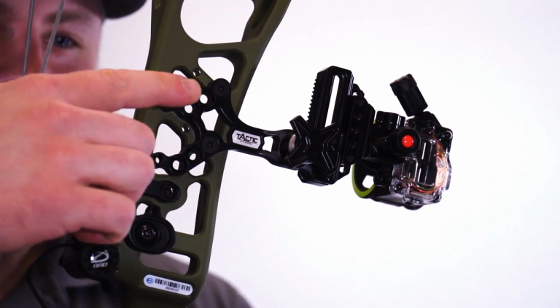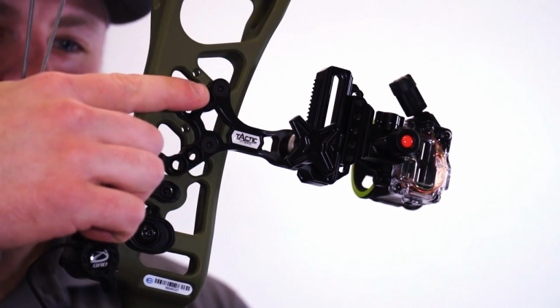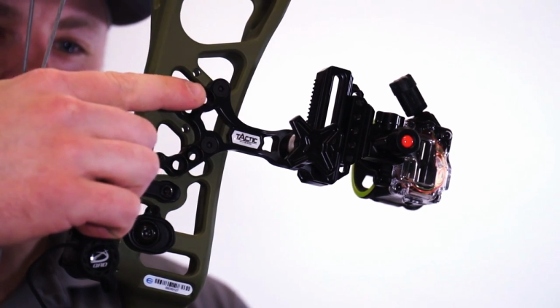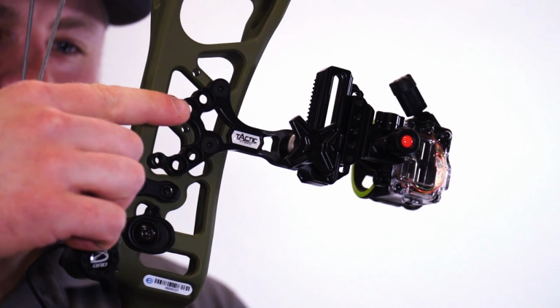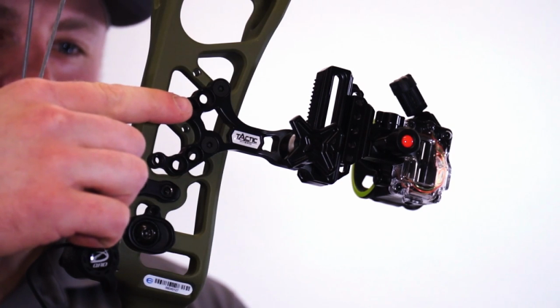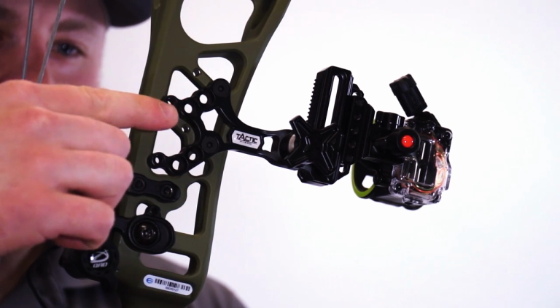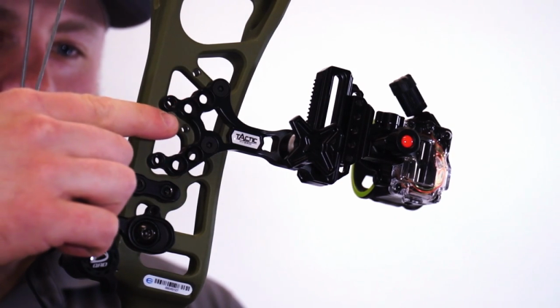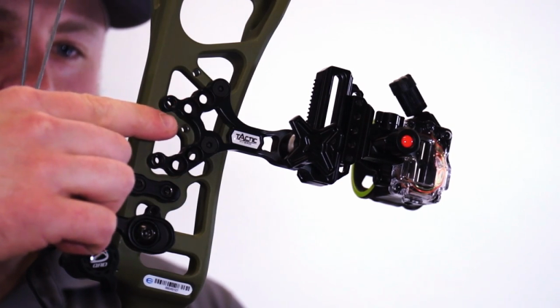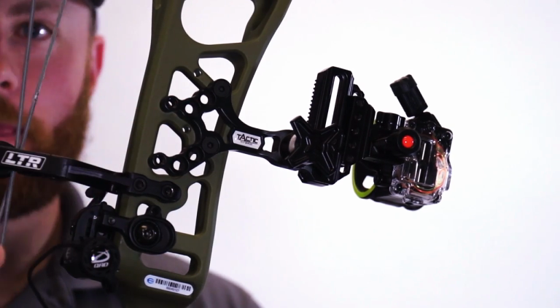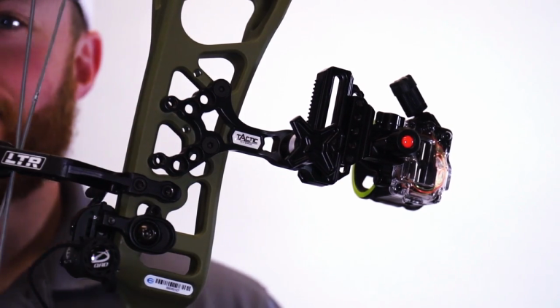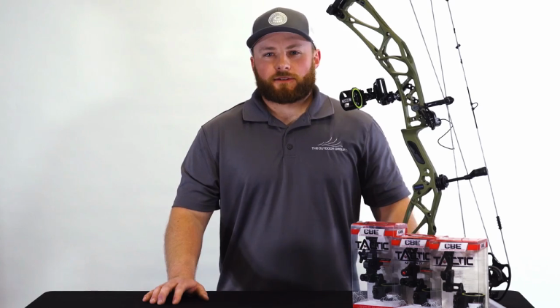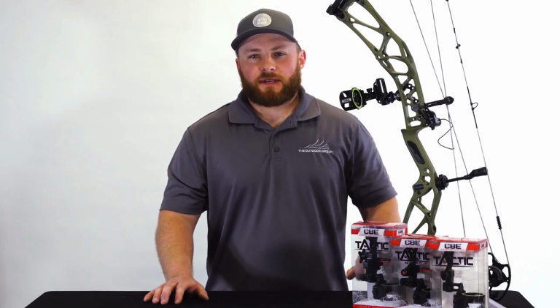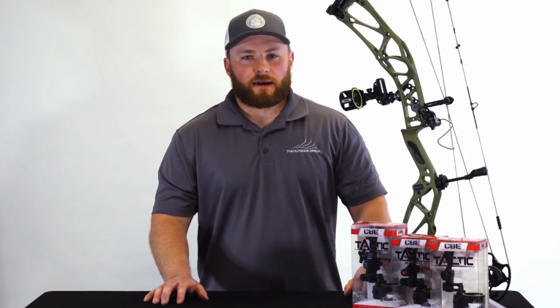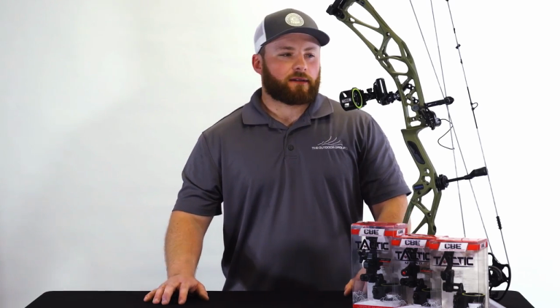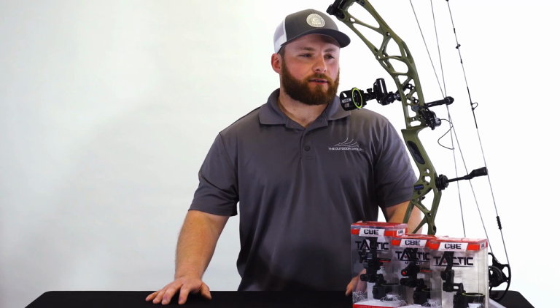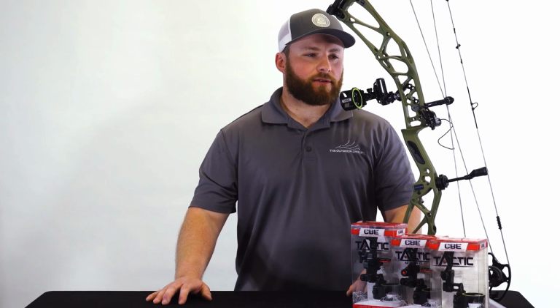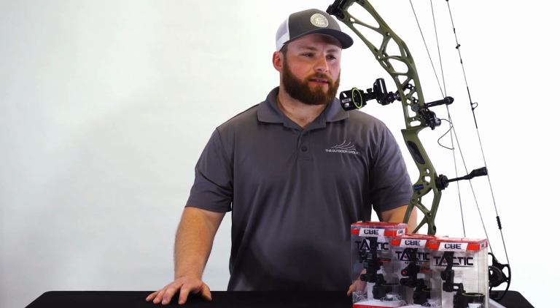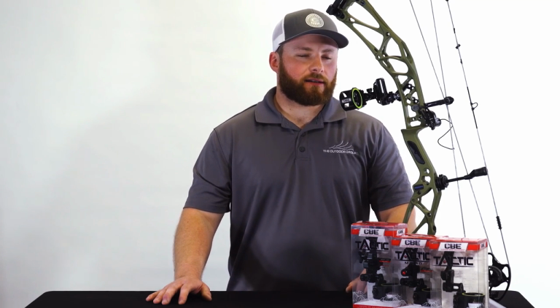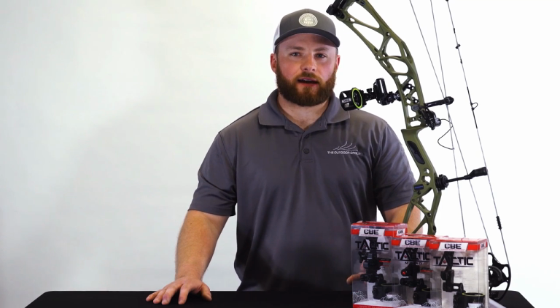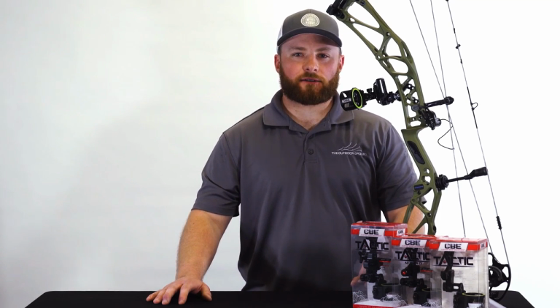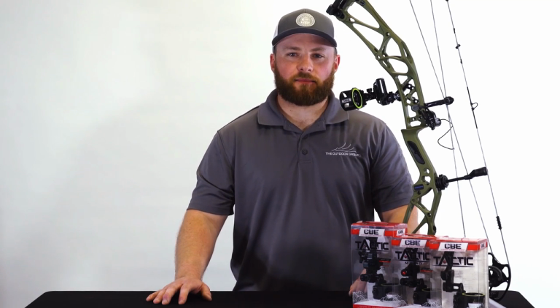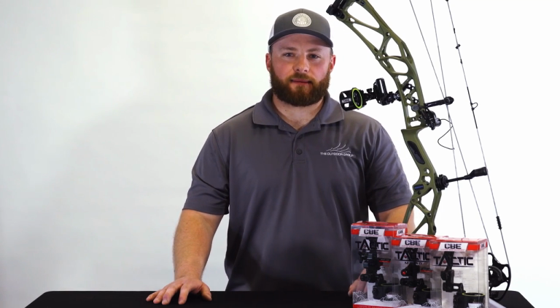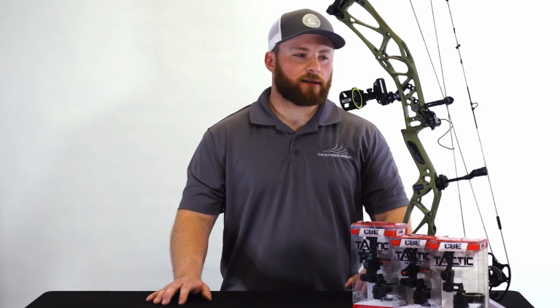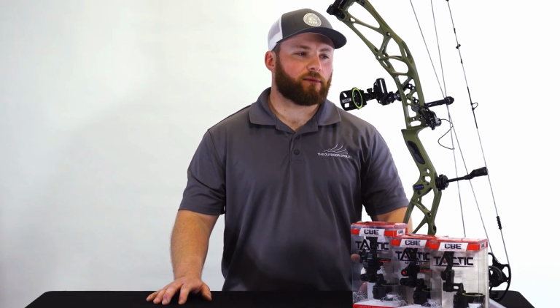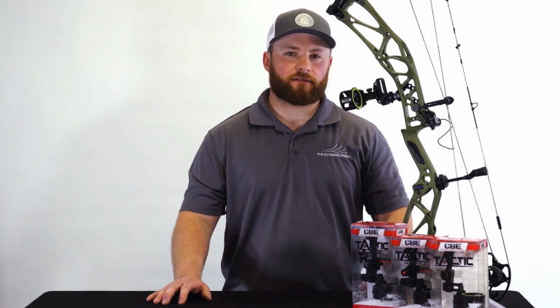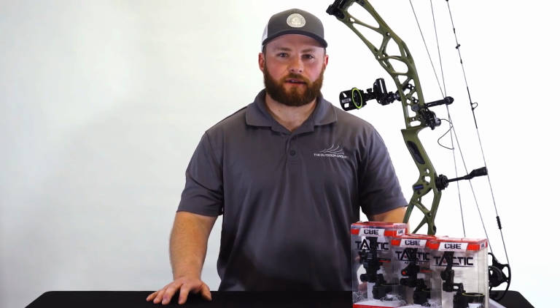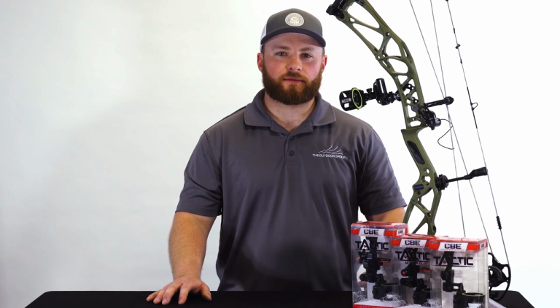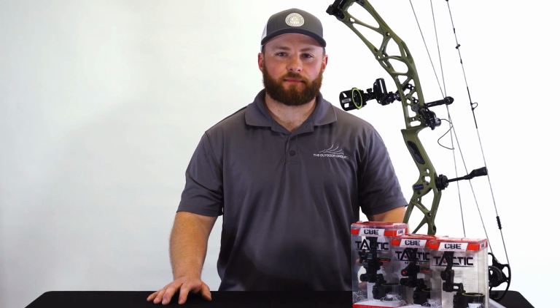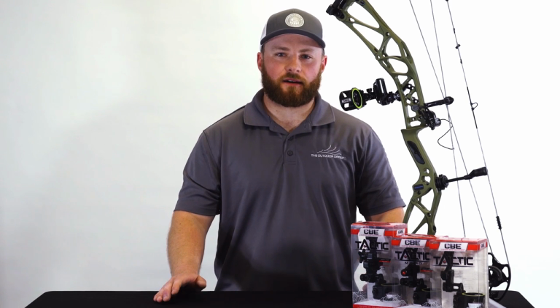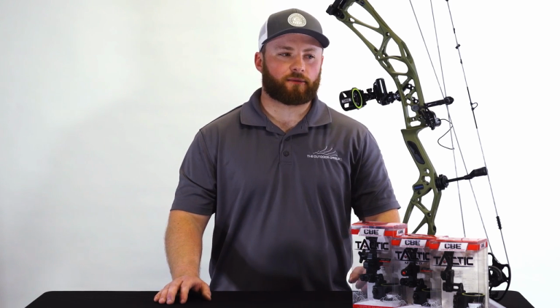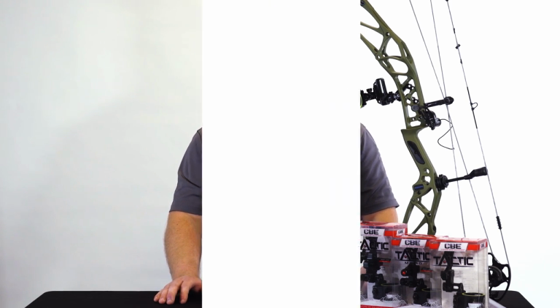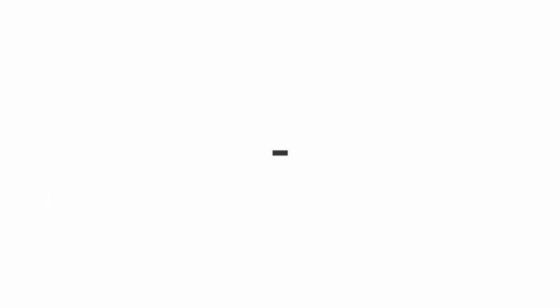The mounting position also depends on your peep height, draw length, and all-around setup. Using the CBE Smart Mount, the closer to the shooter you mount the sight, the tighter your sight tape and pin gaps will be. If you move the sight out further, your sight tape will get longer and your pin gaps will be bigger.